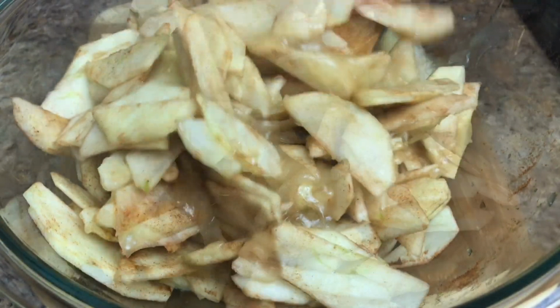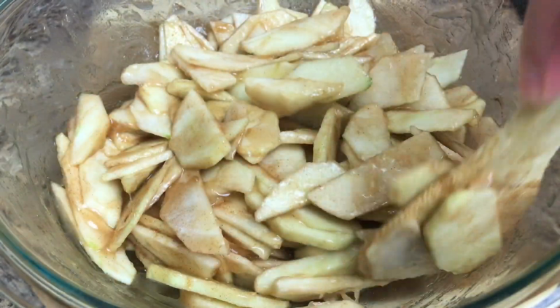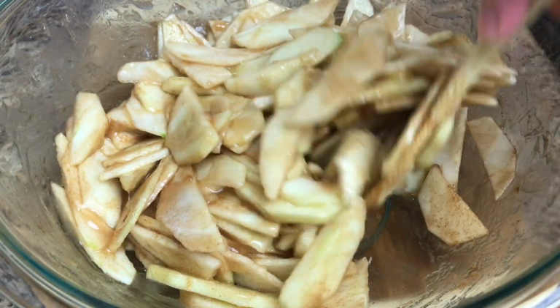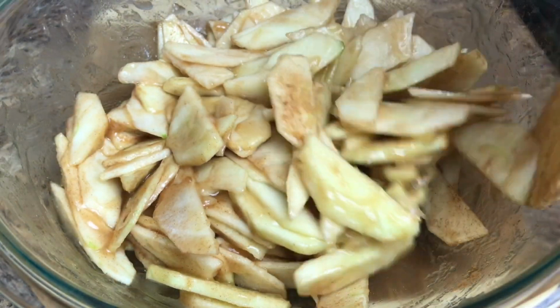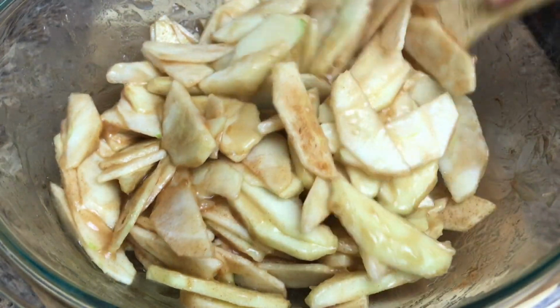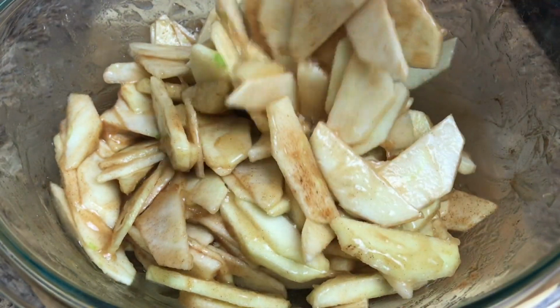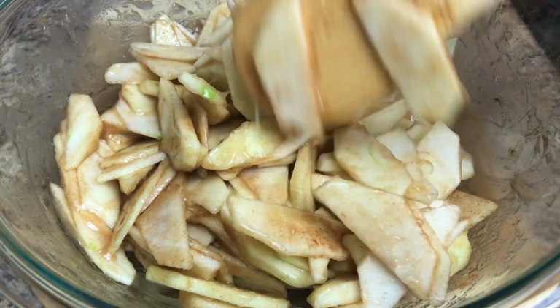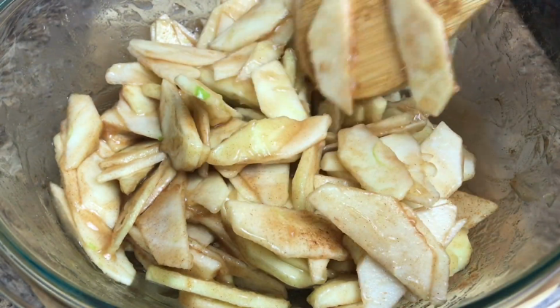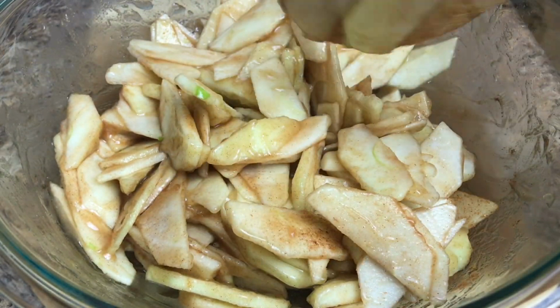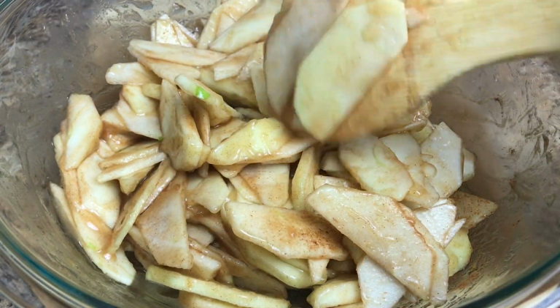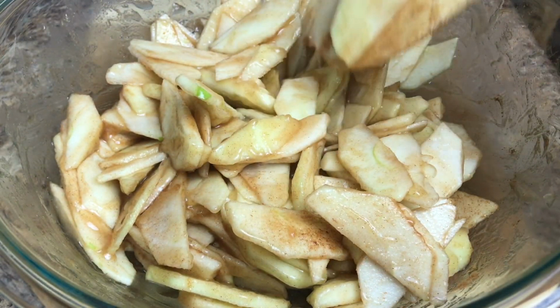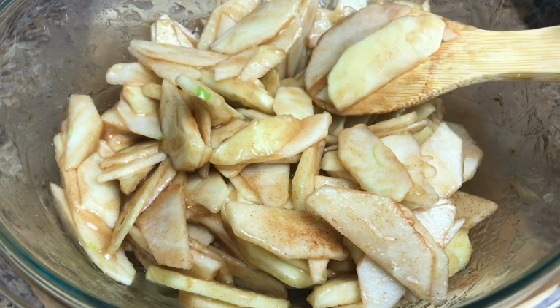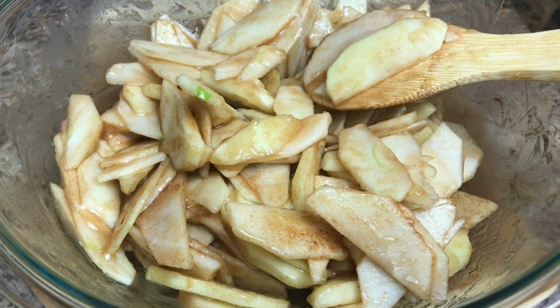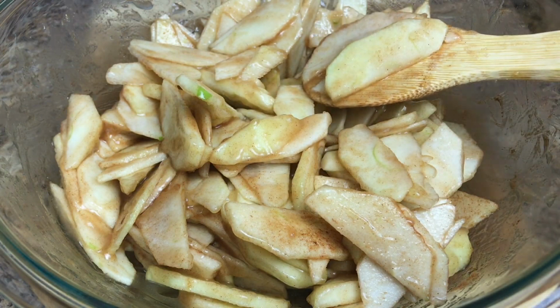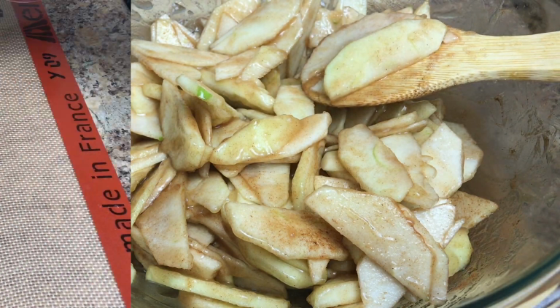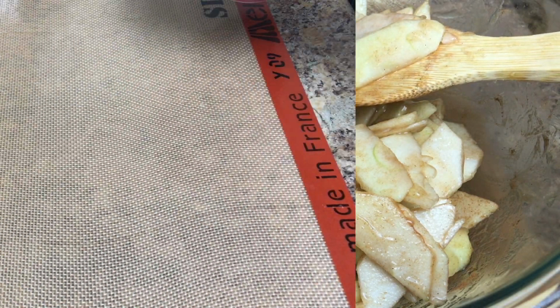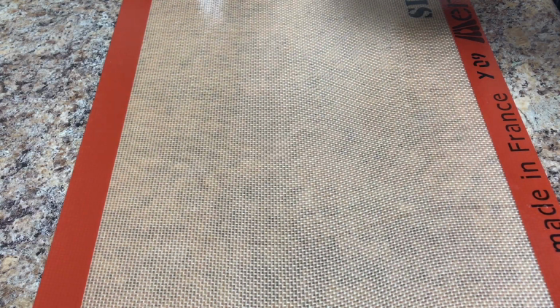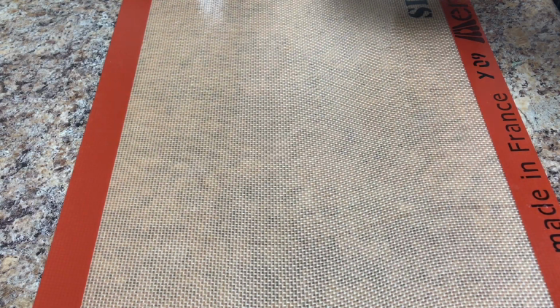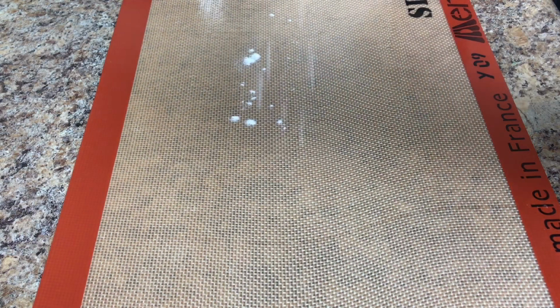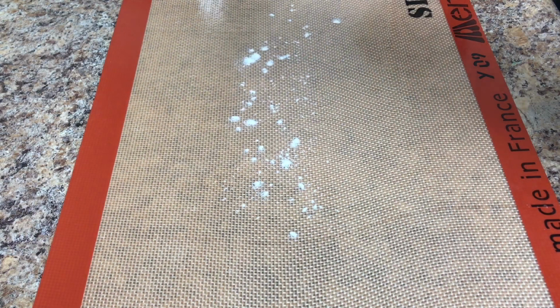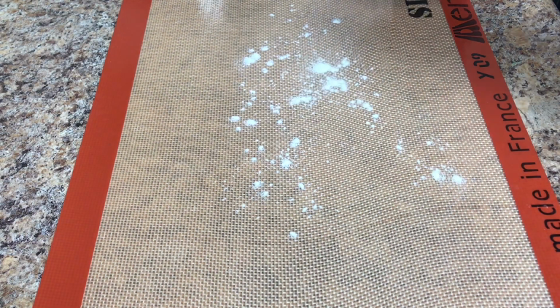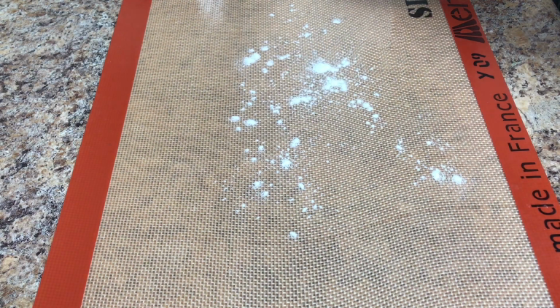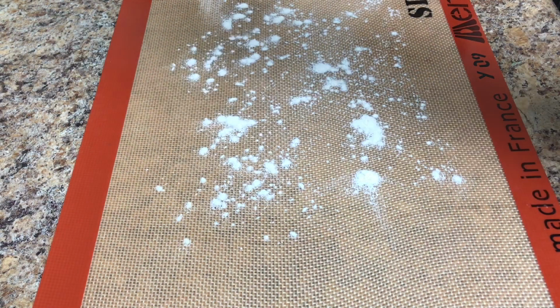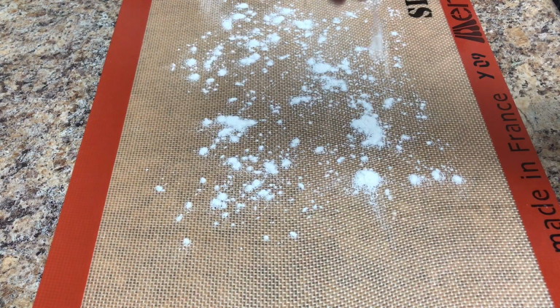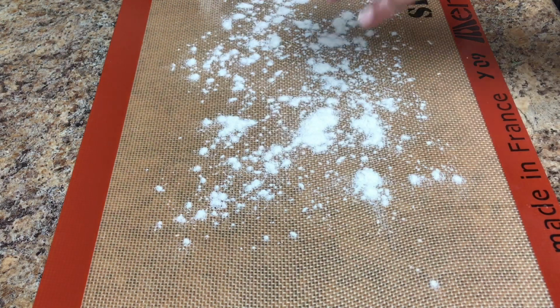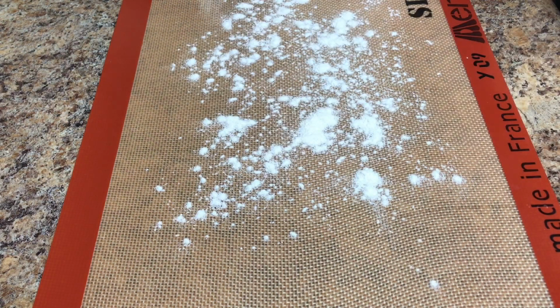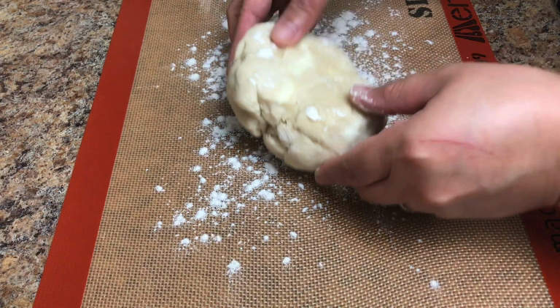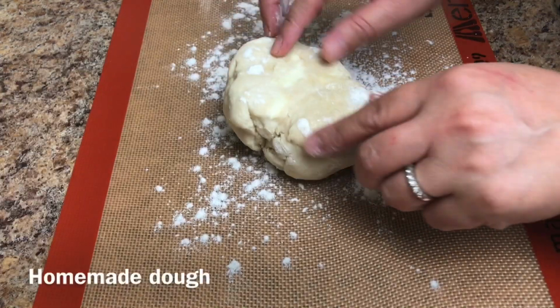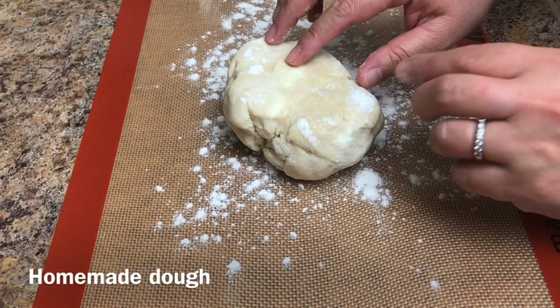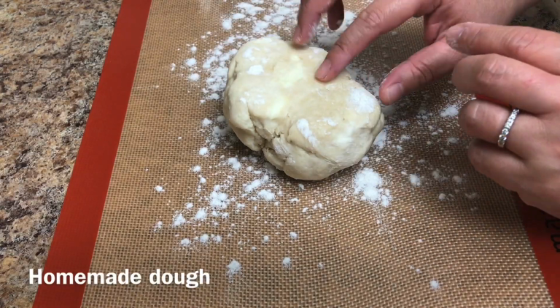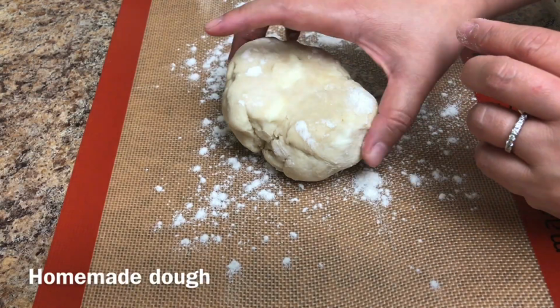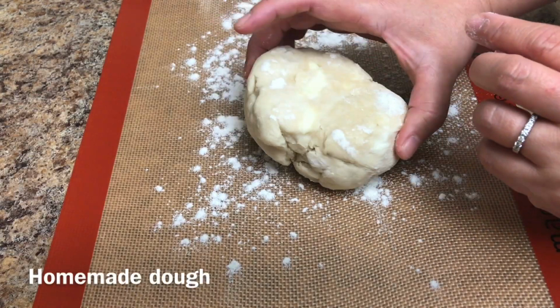Set this aside and let's work on our pie crust. Sprinkle some flour on the baking sheet — here is the dough I made today.